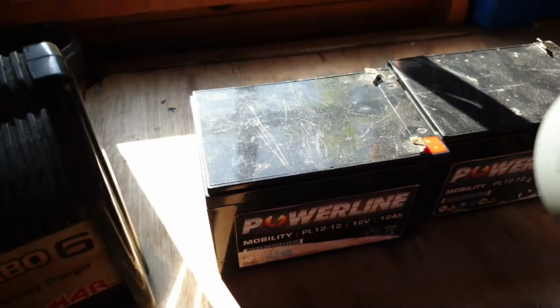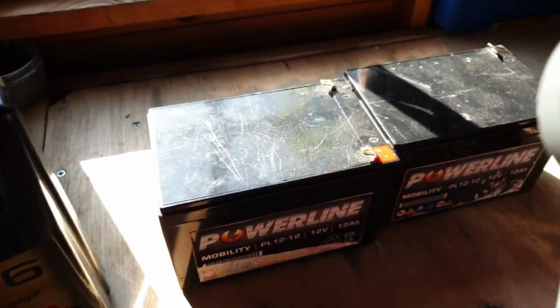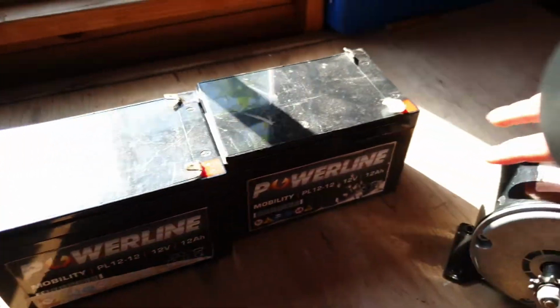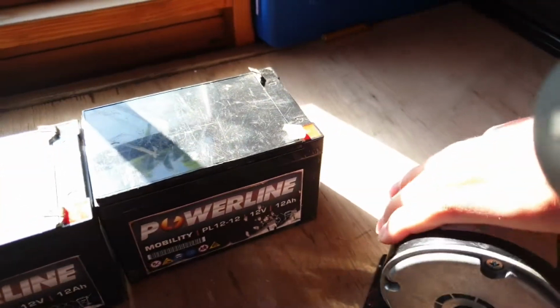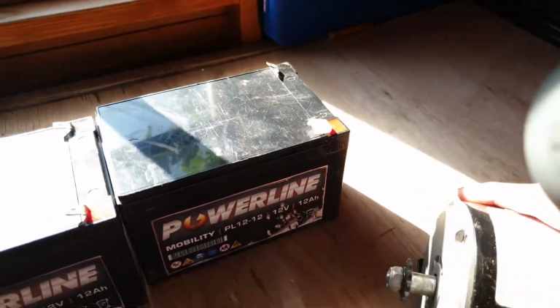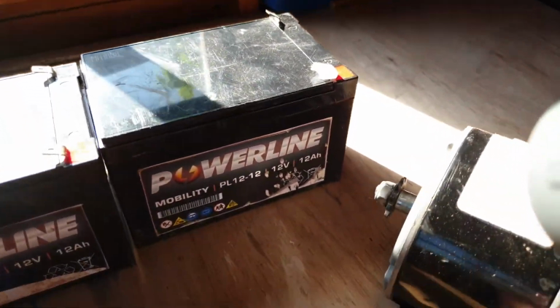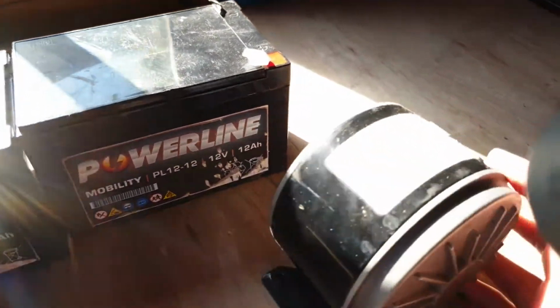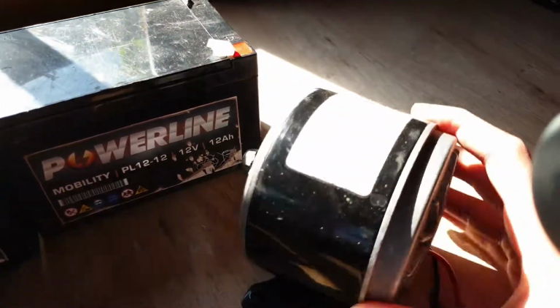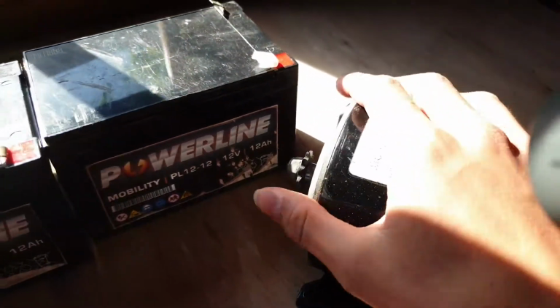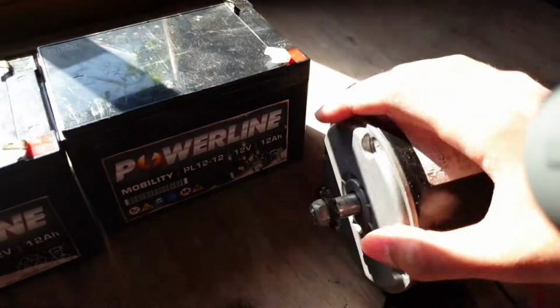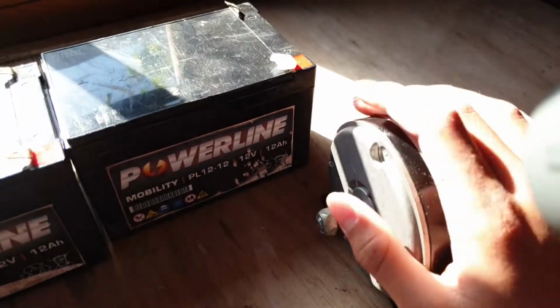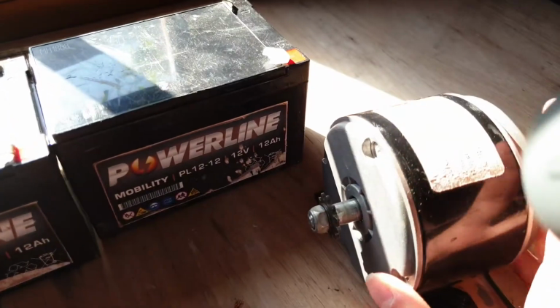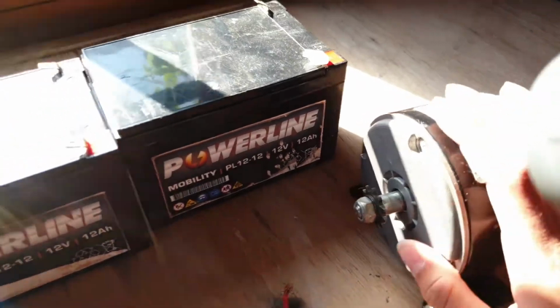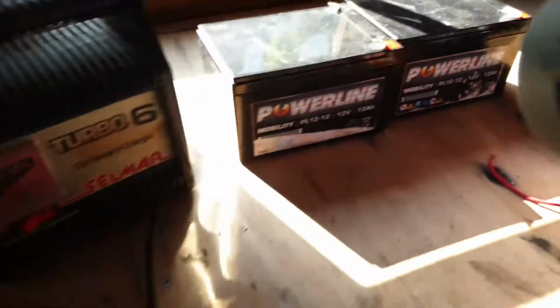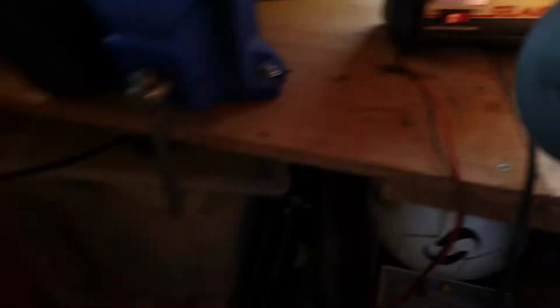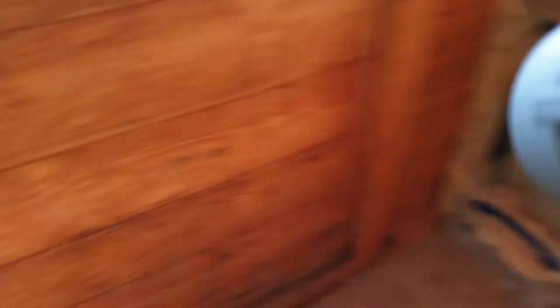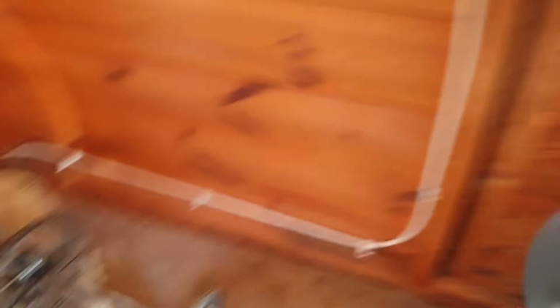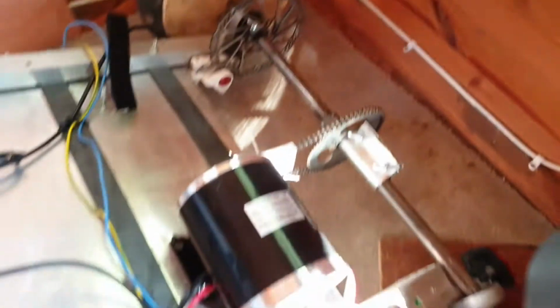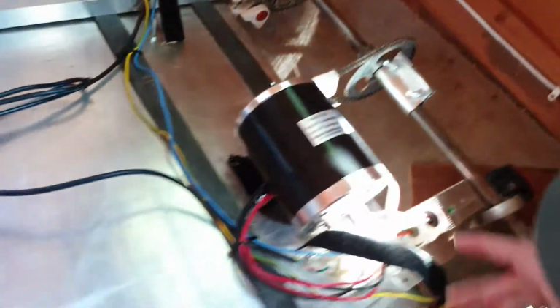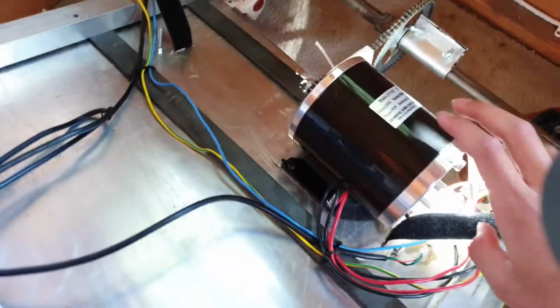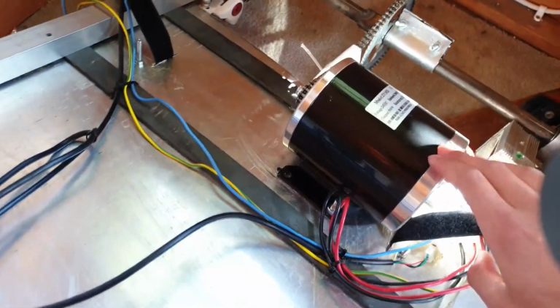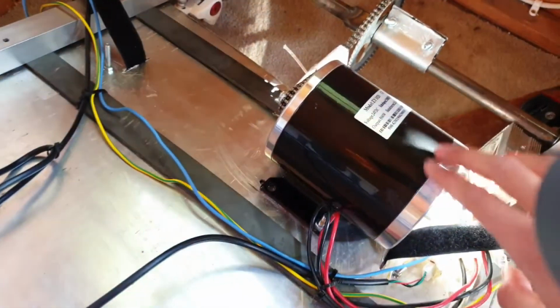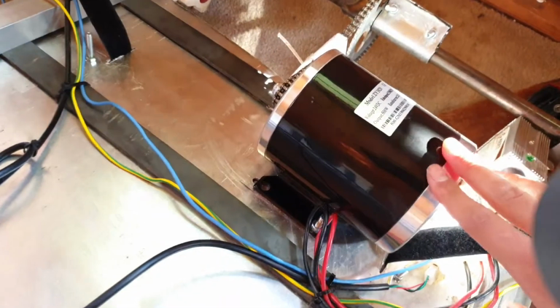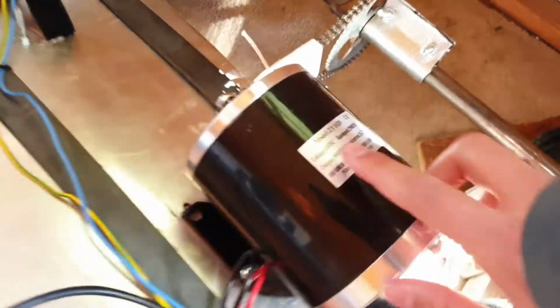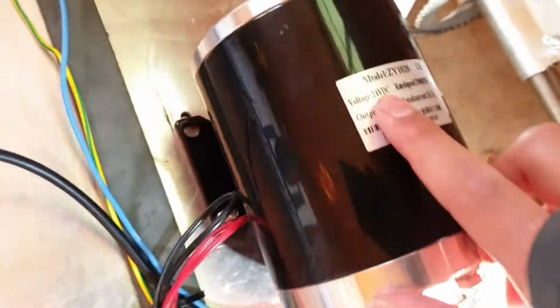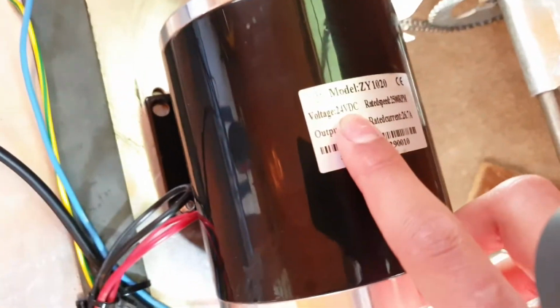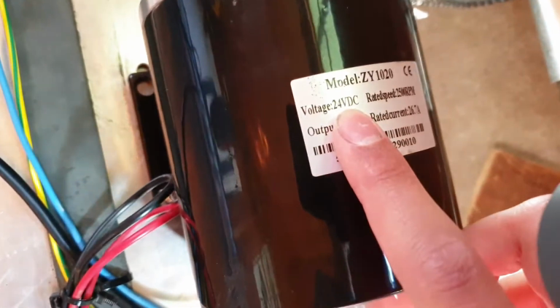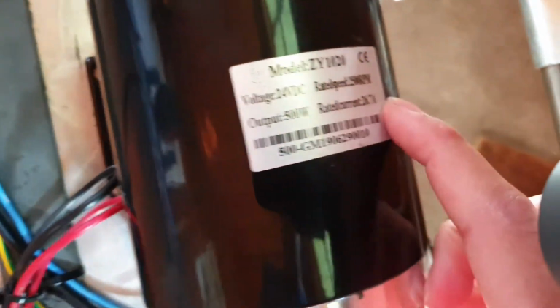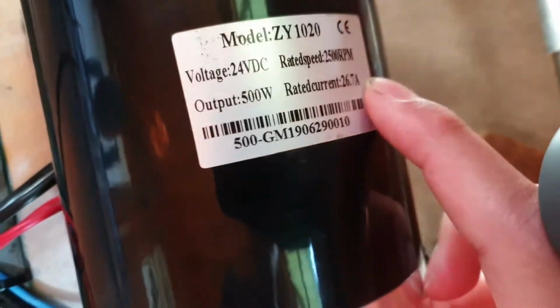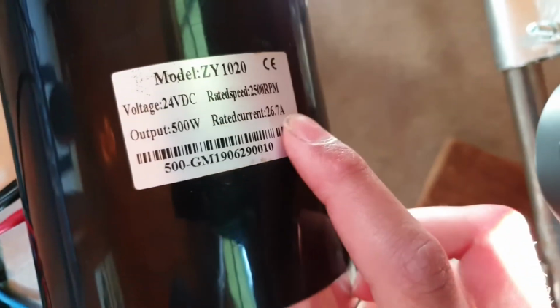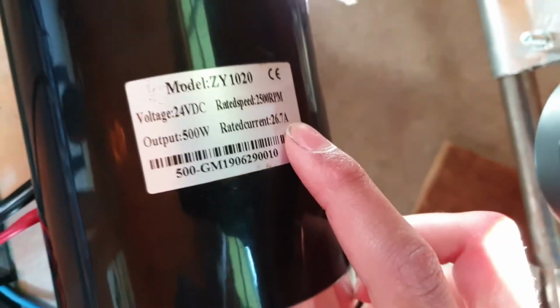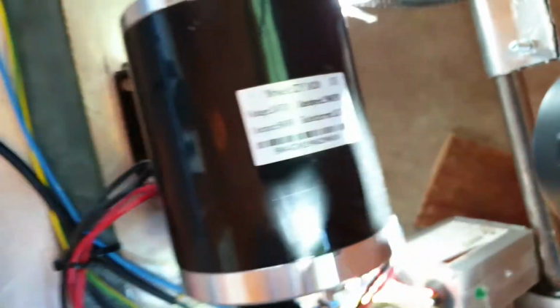This originally powered a 250w motor, but we've now upgraded — as shown in the other video — to this 500w one, also 24v and 27.5 amps.